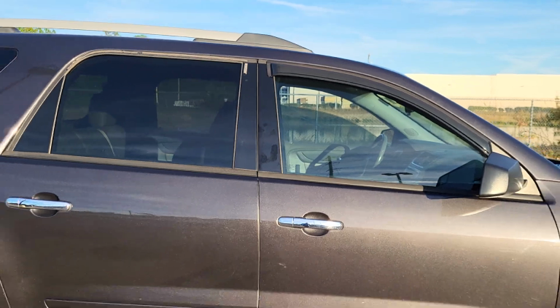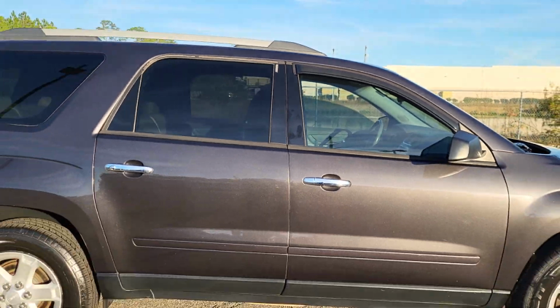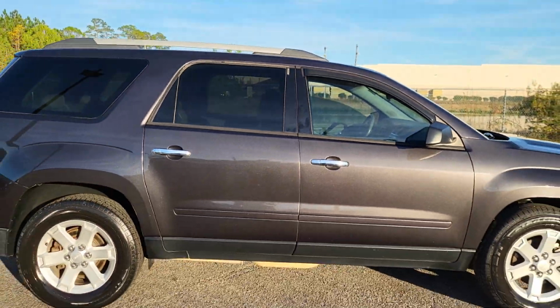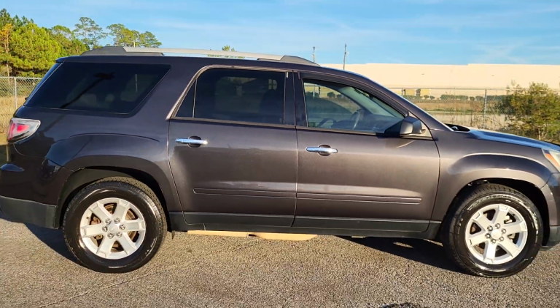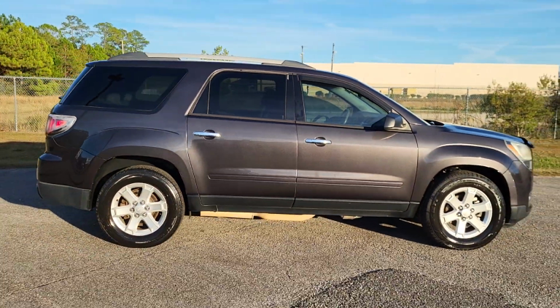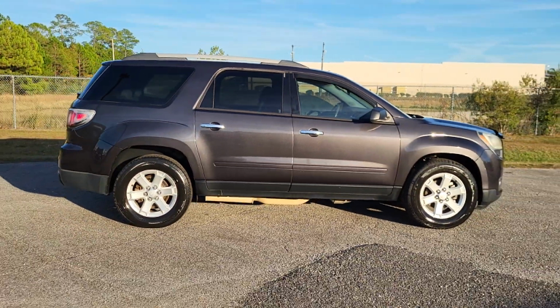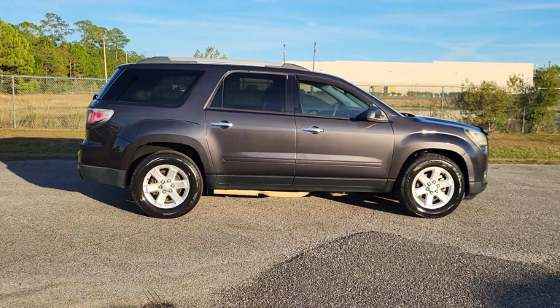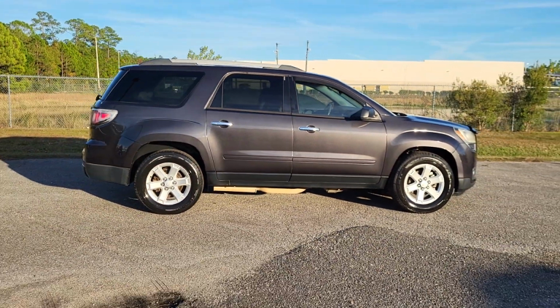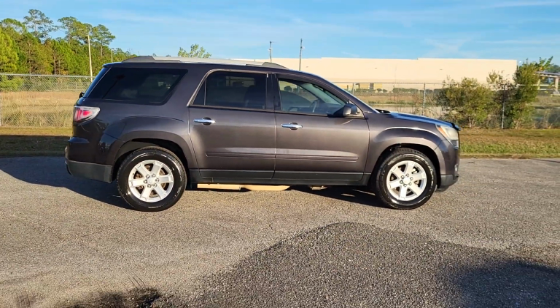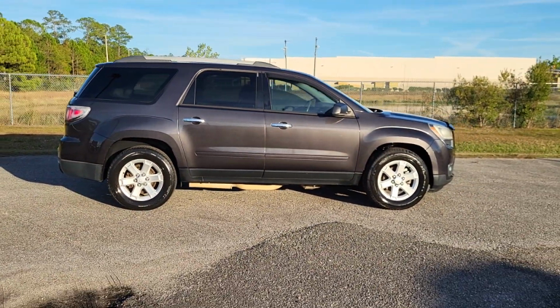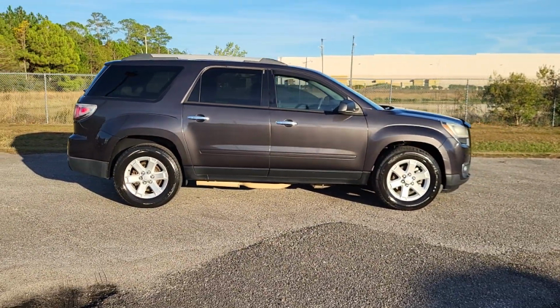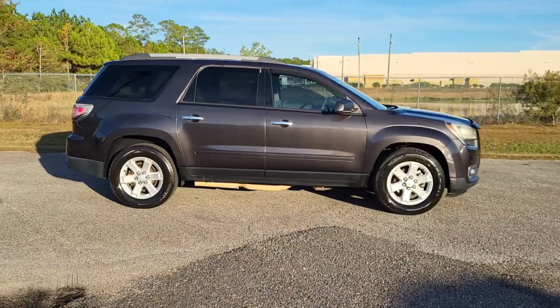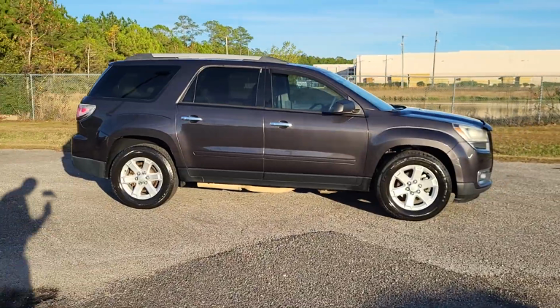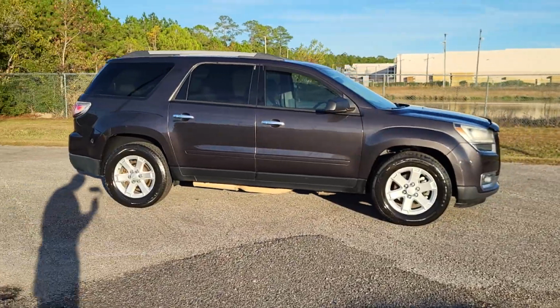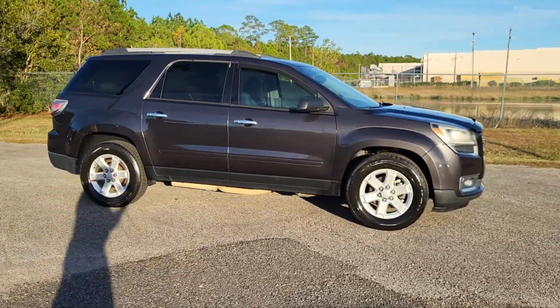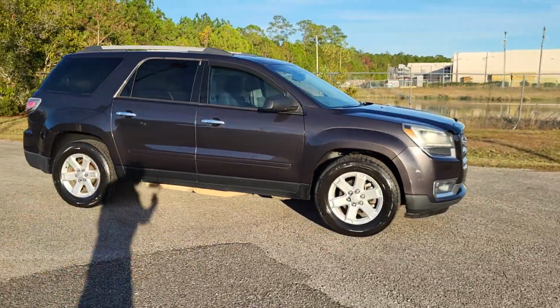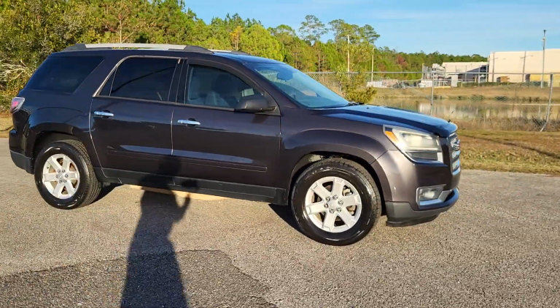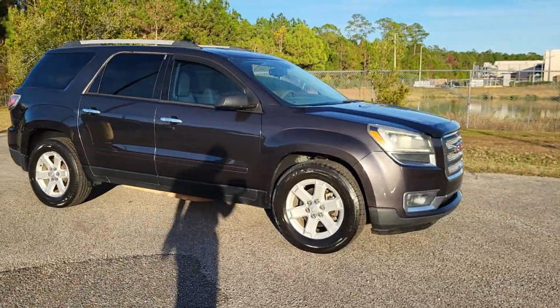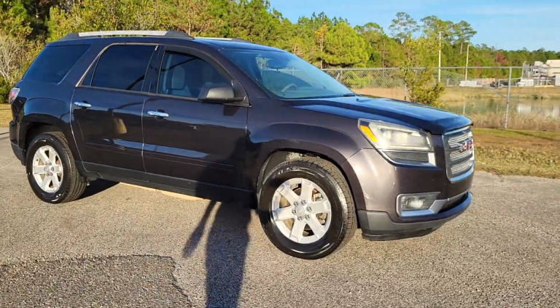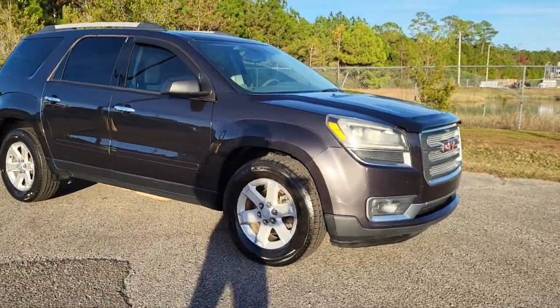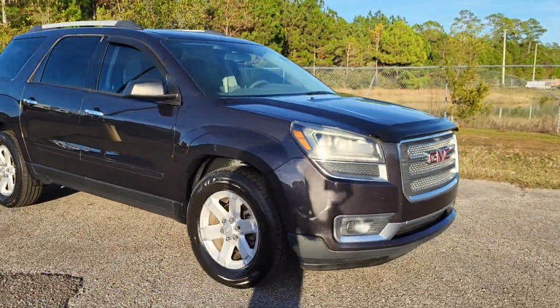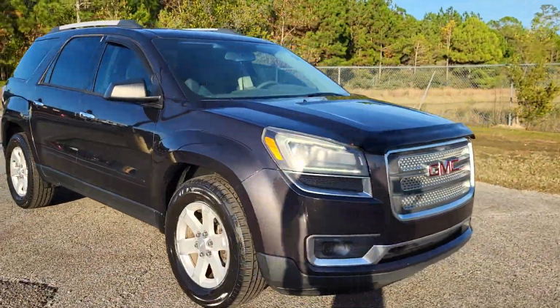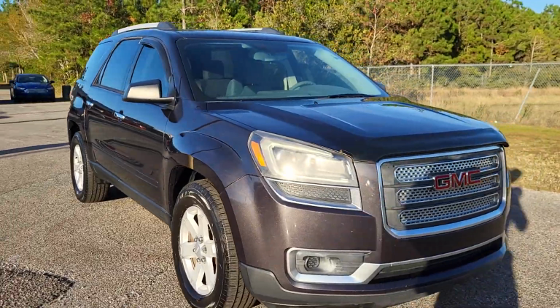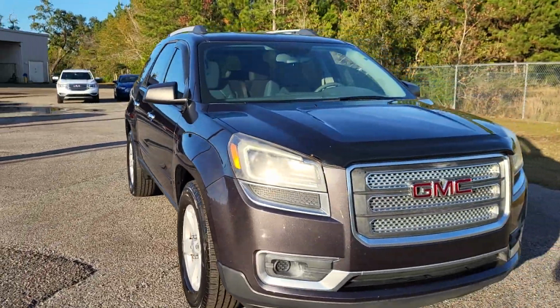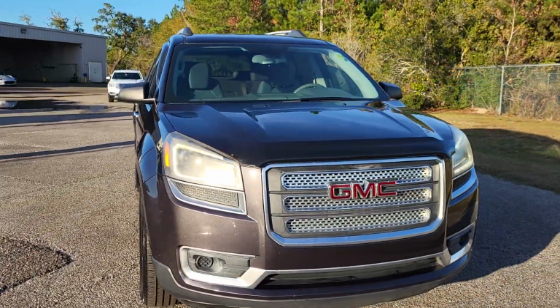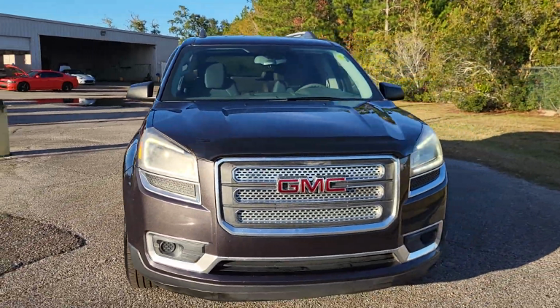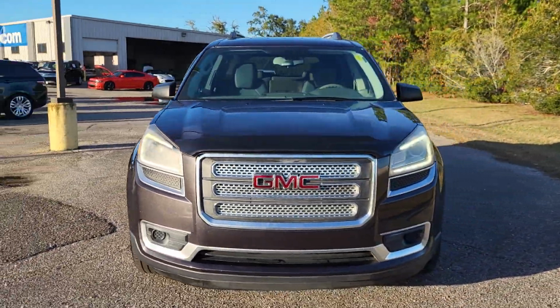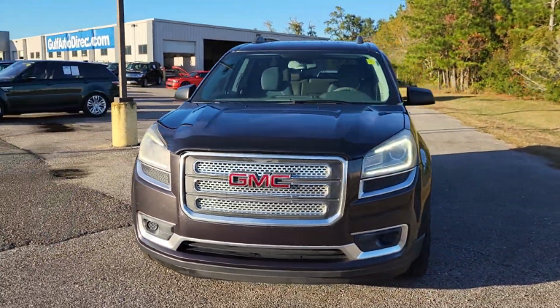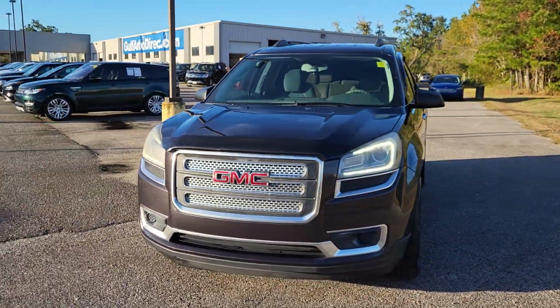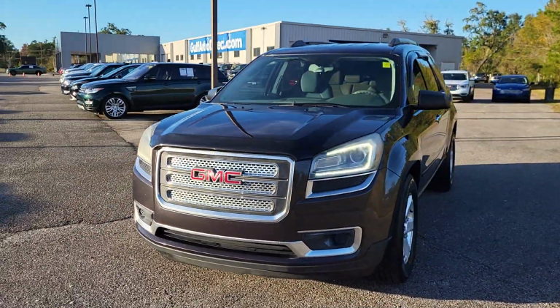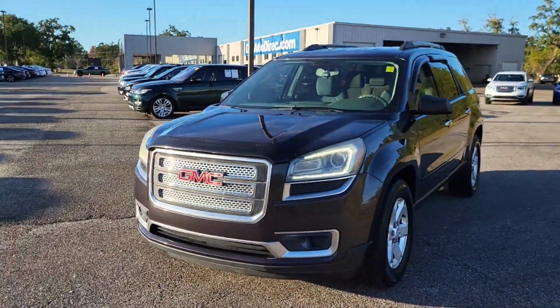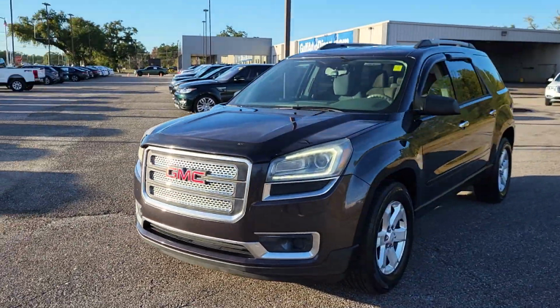Hey, this is James at Golf Auto Direct in Waveland, Mississippi, and this is our 2014 GMC Acadia. Just wanted to step out here to make you a quick video to help you see the vehicle a little closer. We'll take a look at the exterior, and then we'll open up those doors and take a peek on the inside.